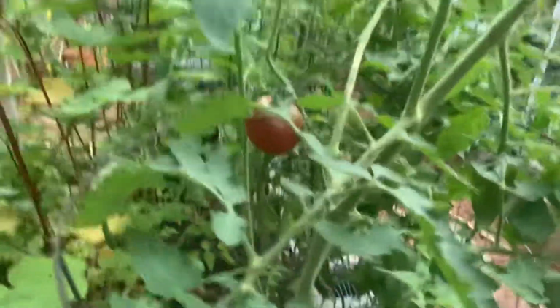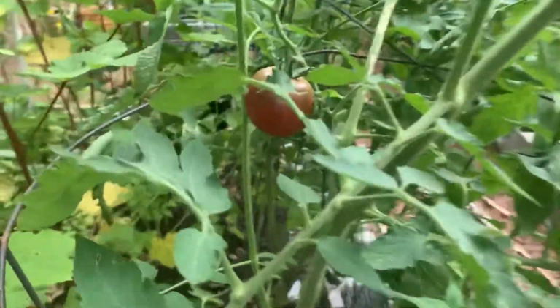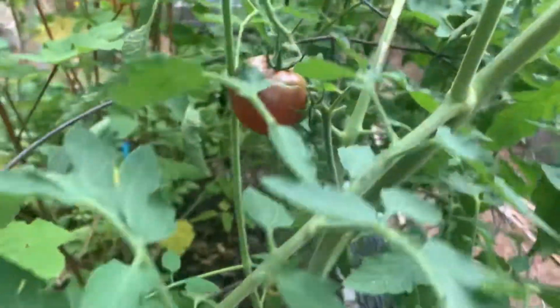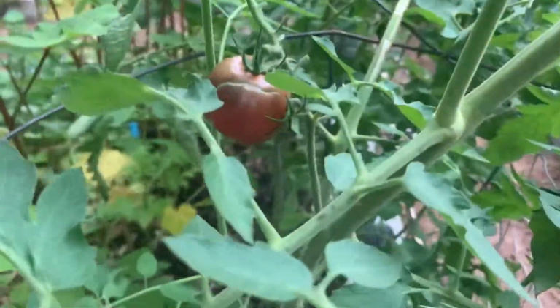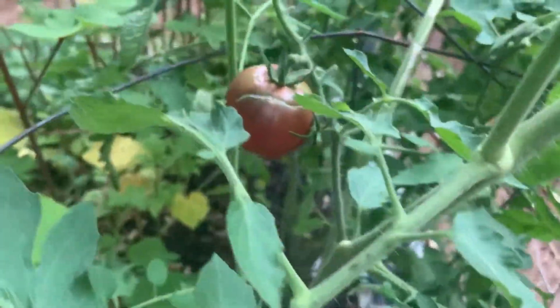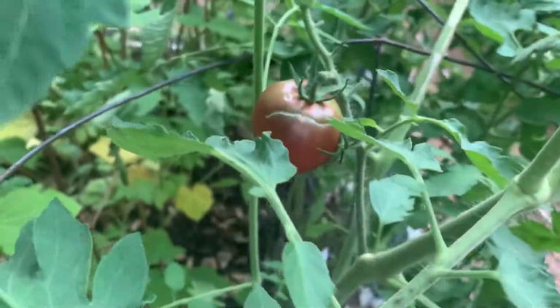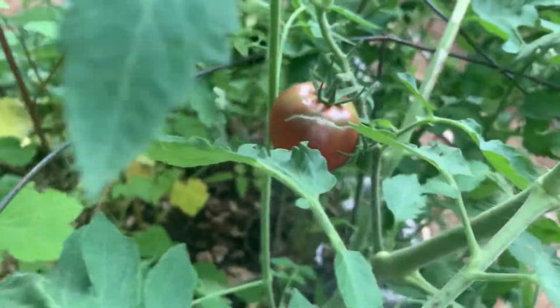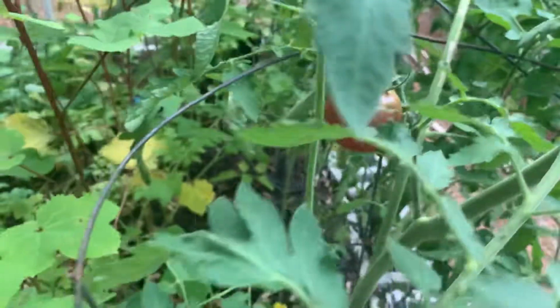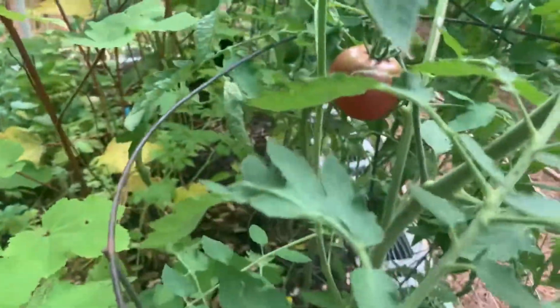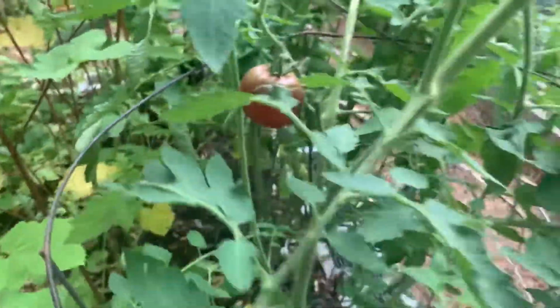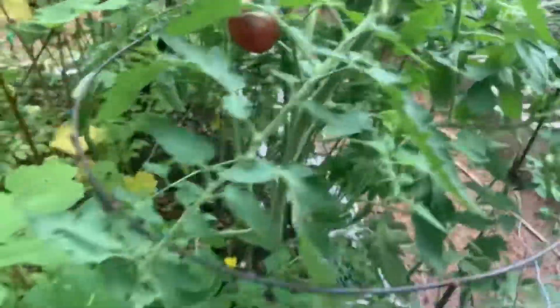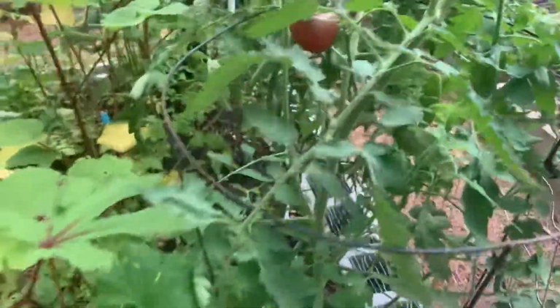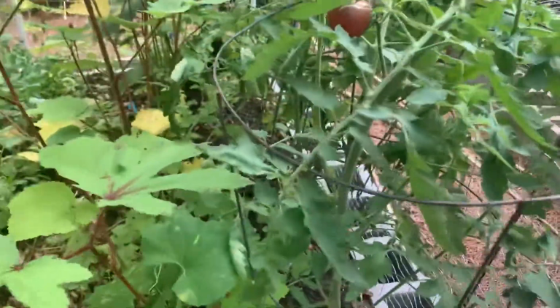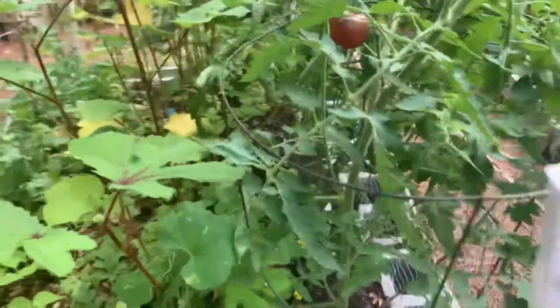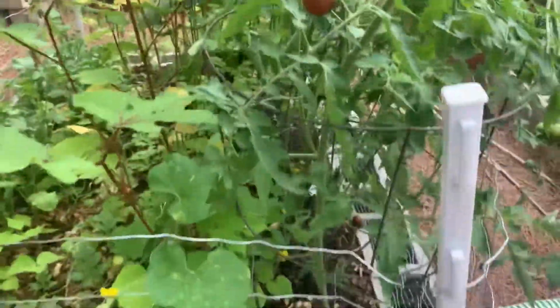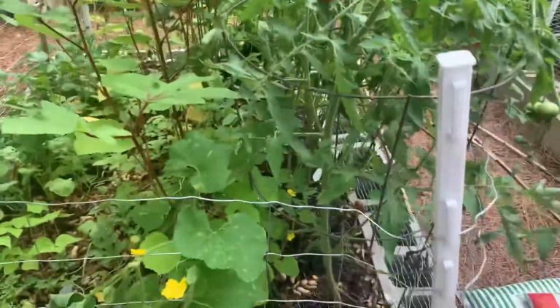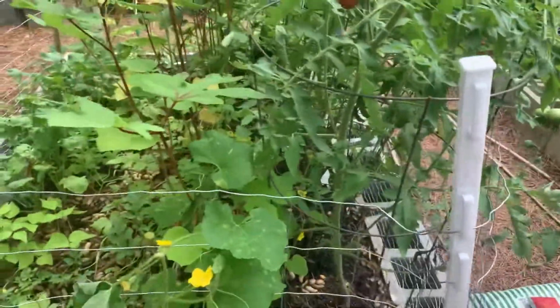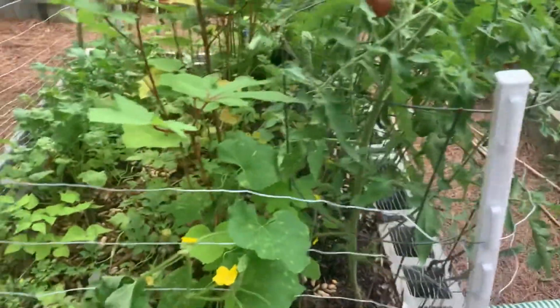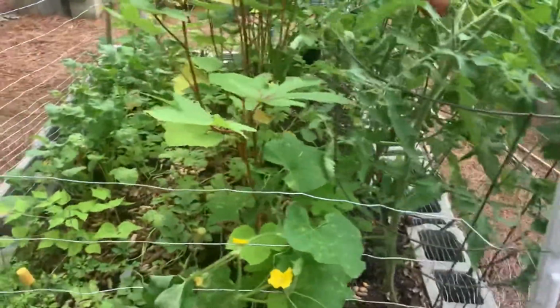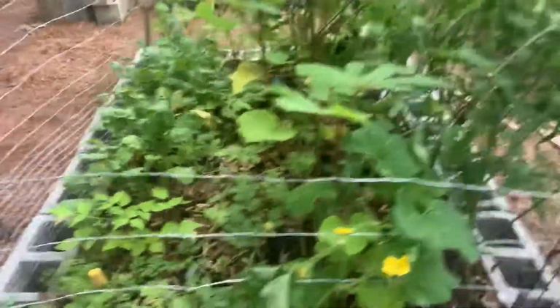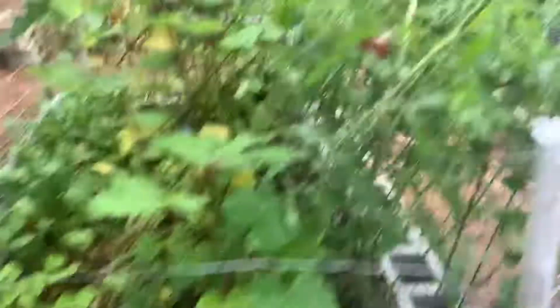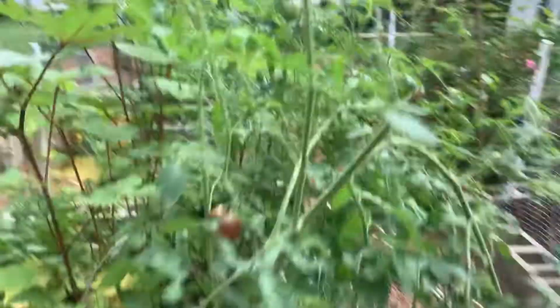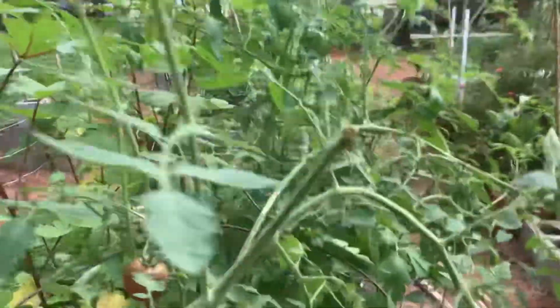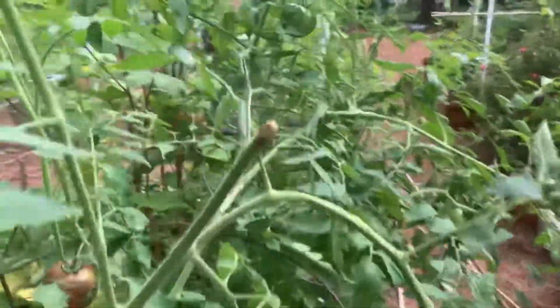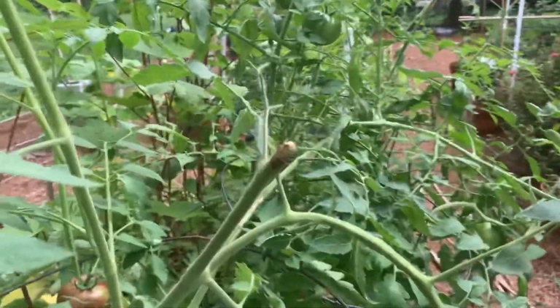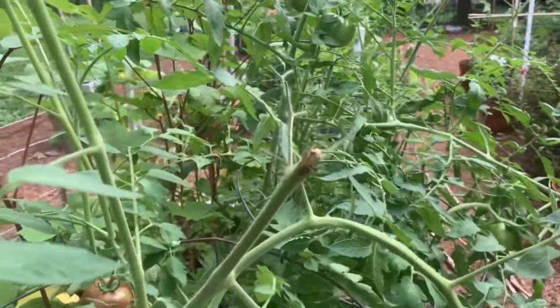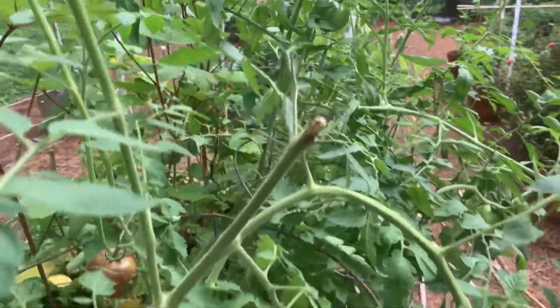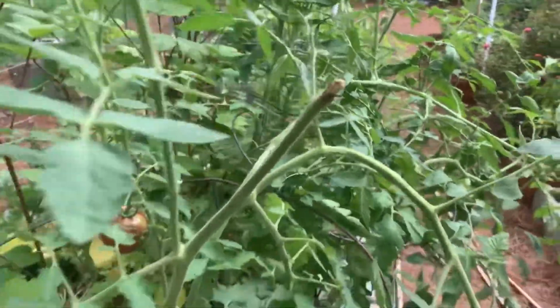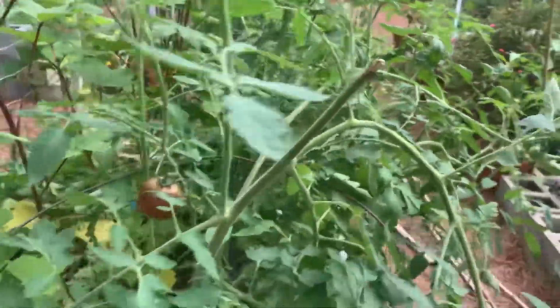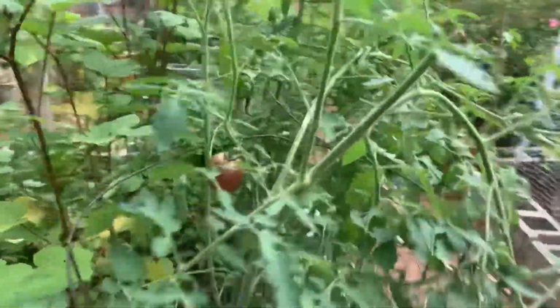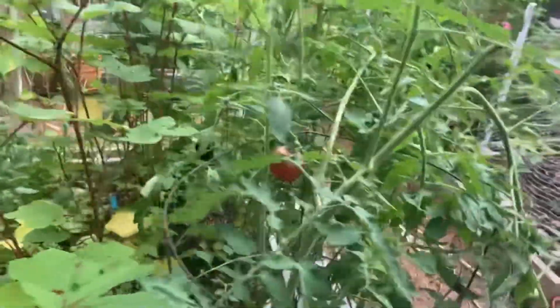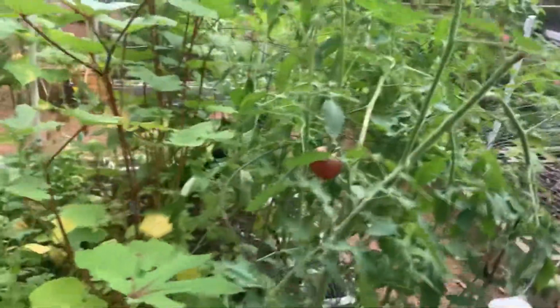Lots of tomatoes have kept breaking this year — they get full of water but they're not quite ripe, and I'm not sure what's up with that. One of the fences fell and took down part of this tomato plant.